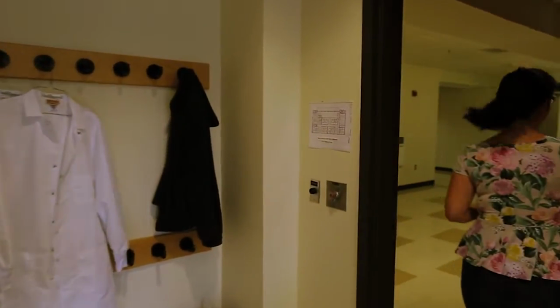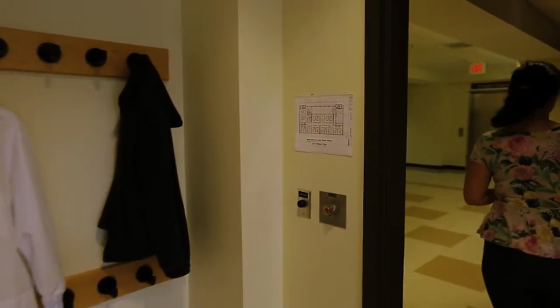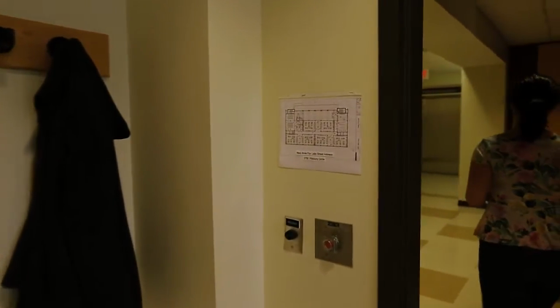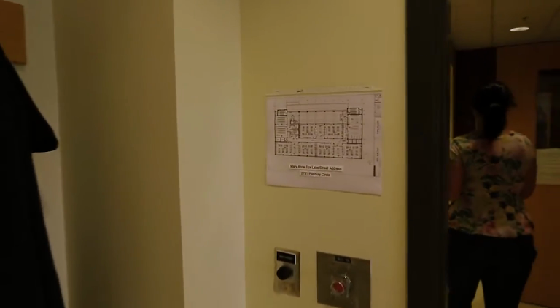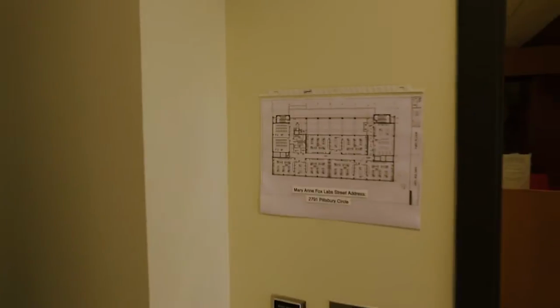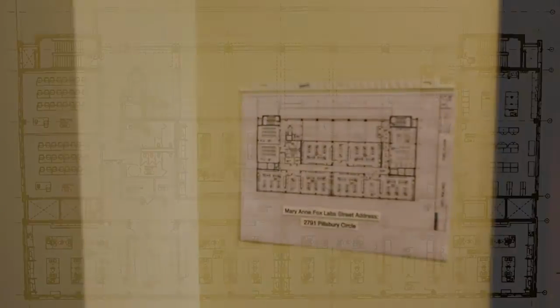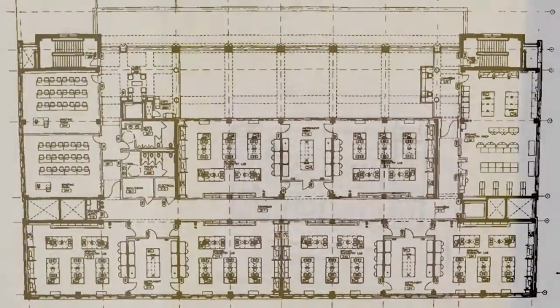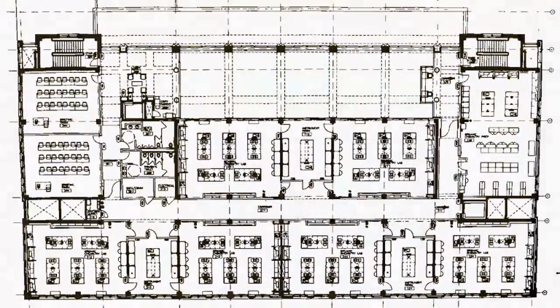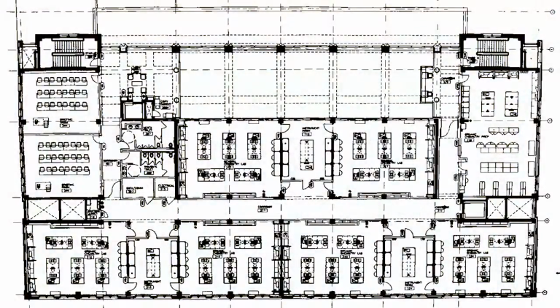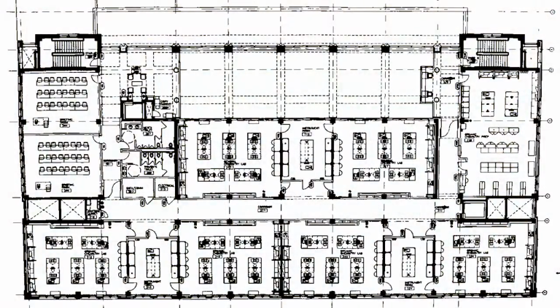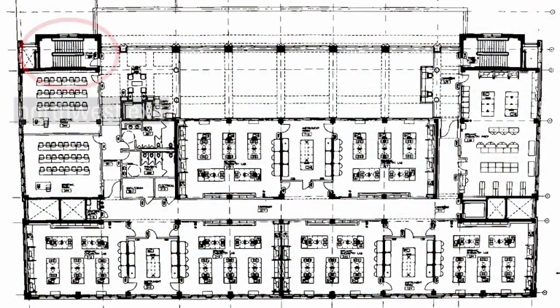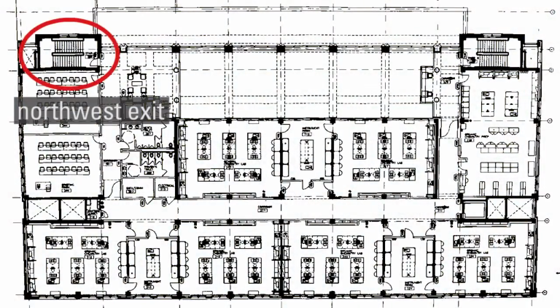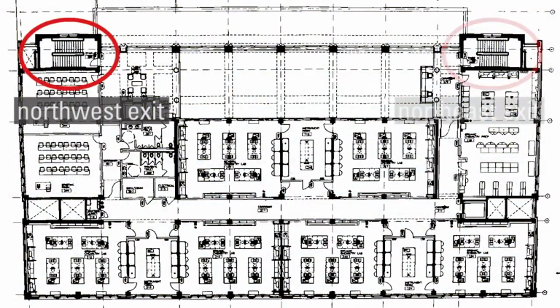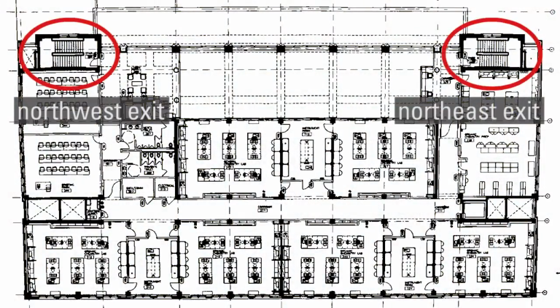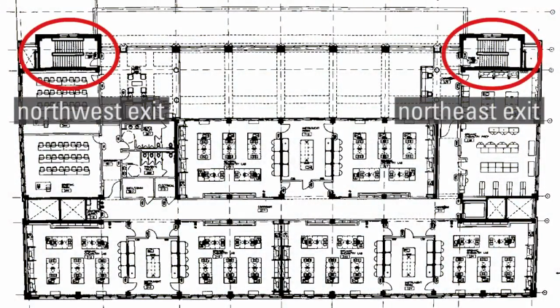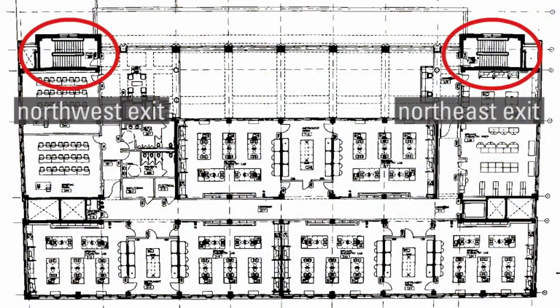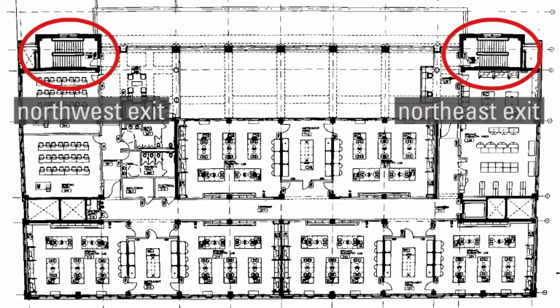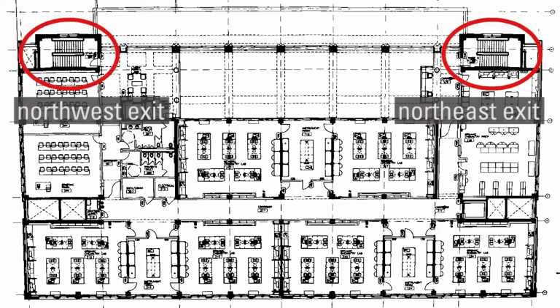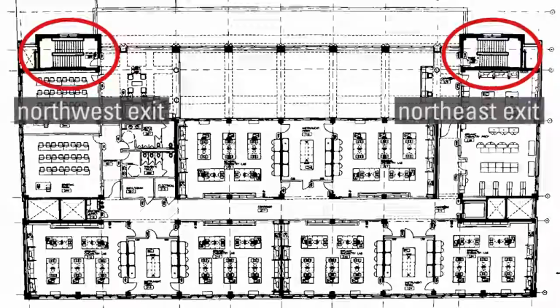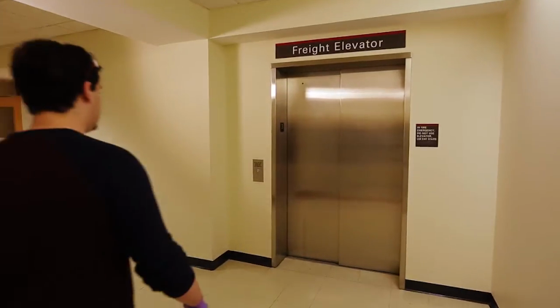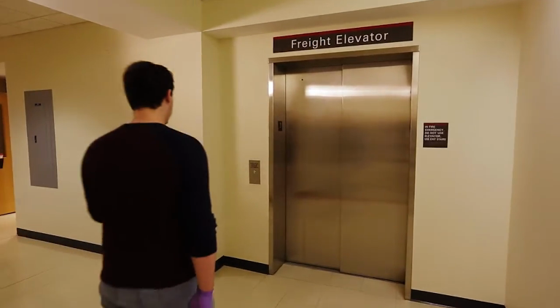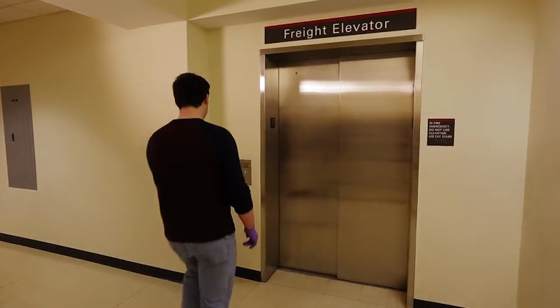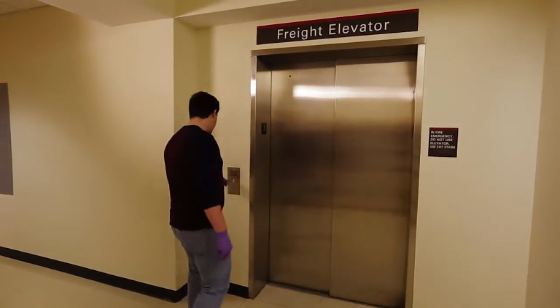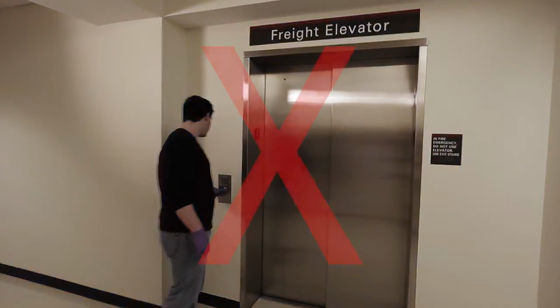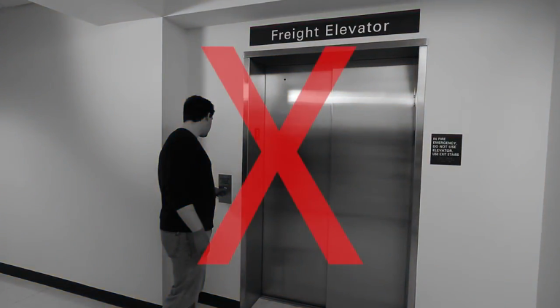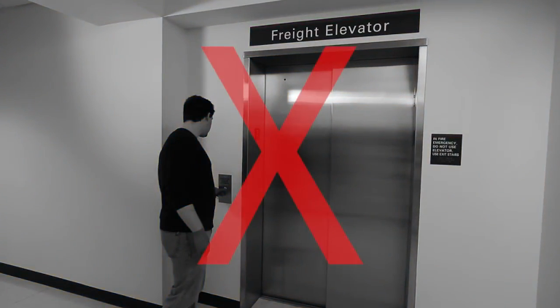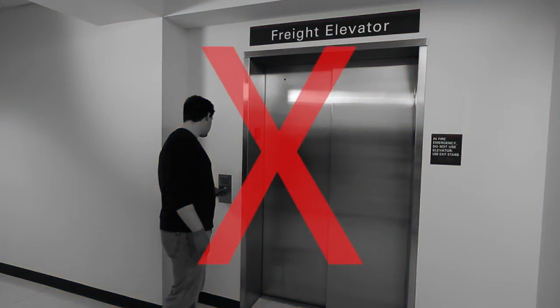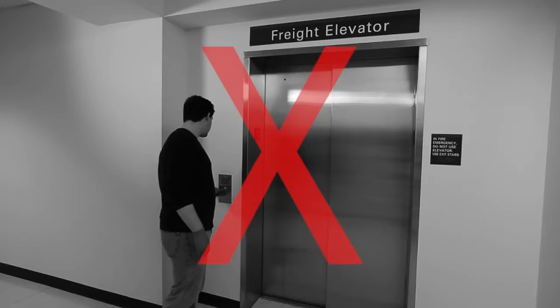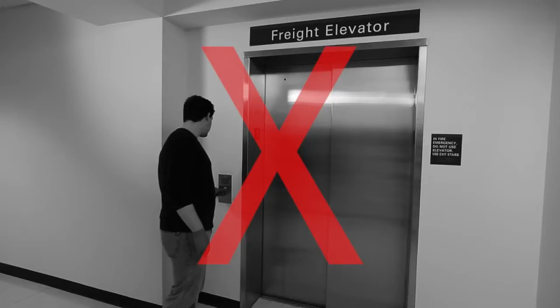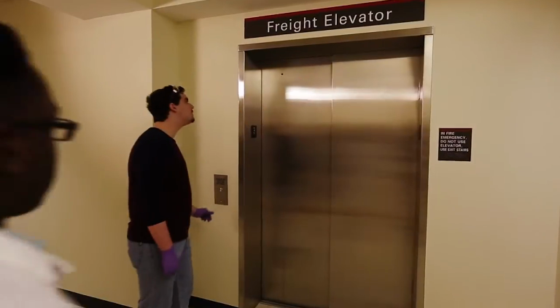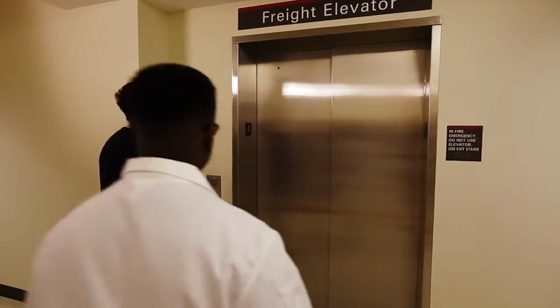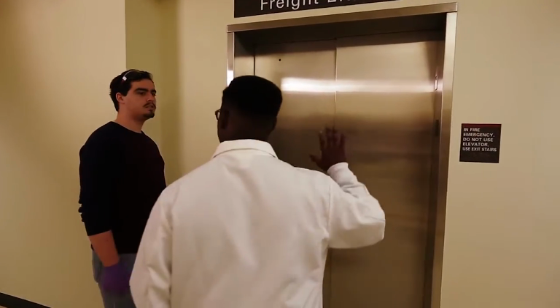The two main exits for the third floor and Mary Ann Fox labs are located in the northwest and northeast corners of the building. It is vital to remember not to use the elevators in these instances, as elevators can malfunction and the elevator shaft can trap smoke.